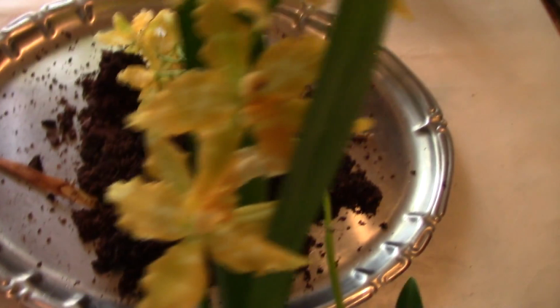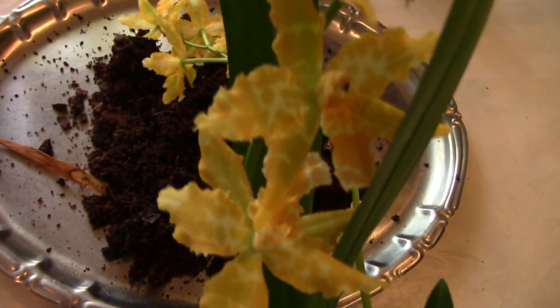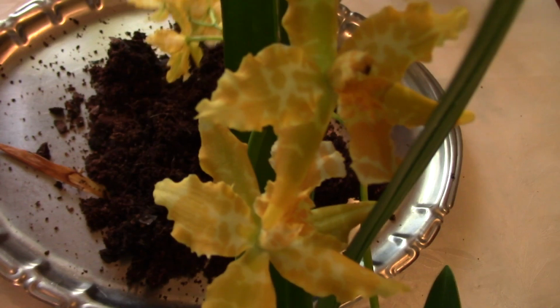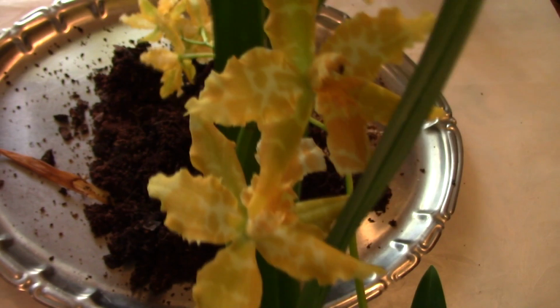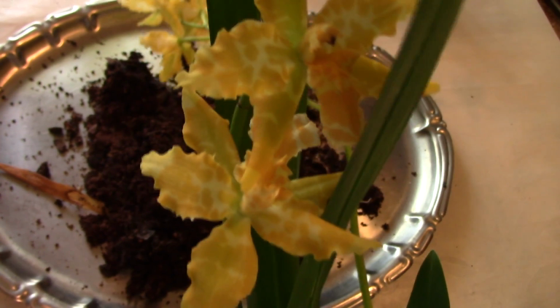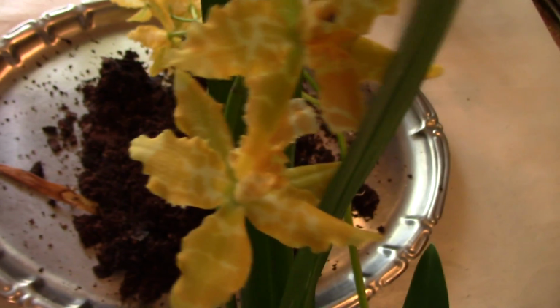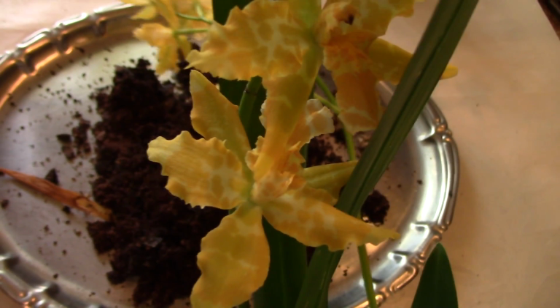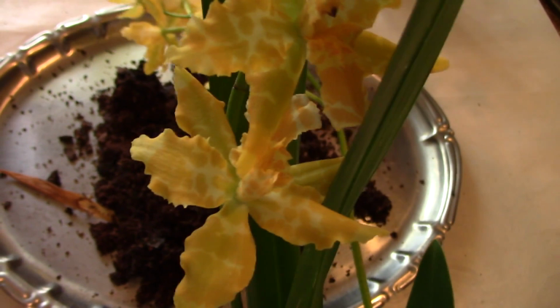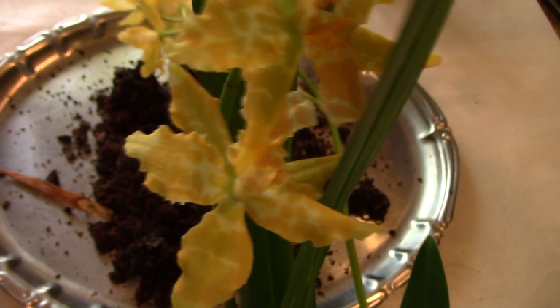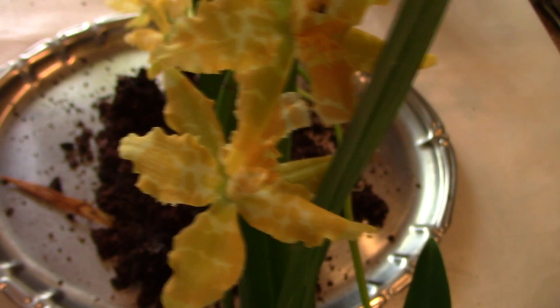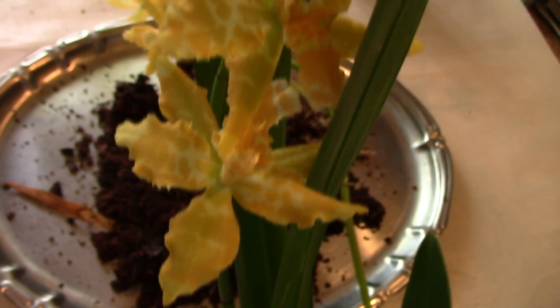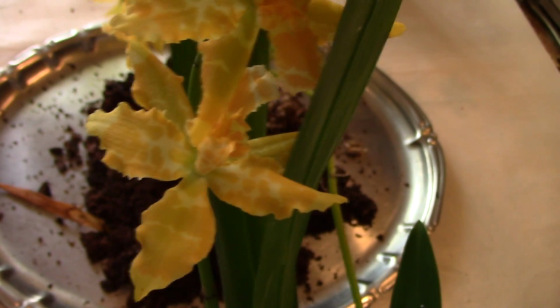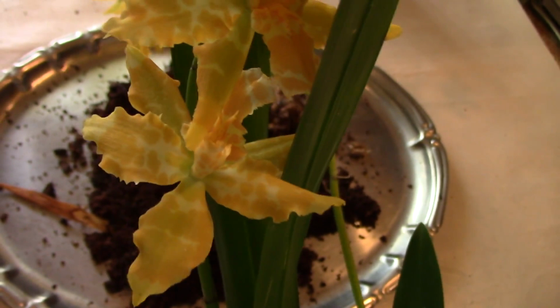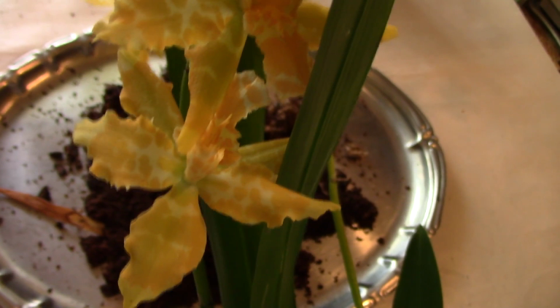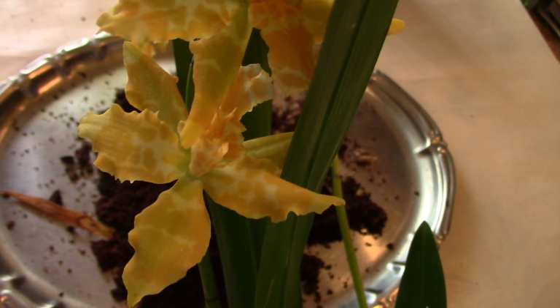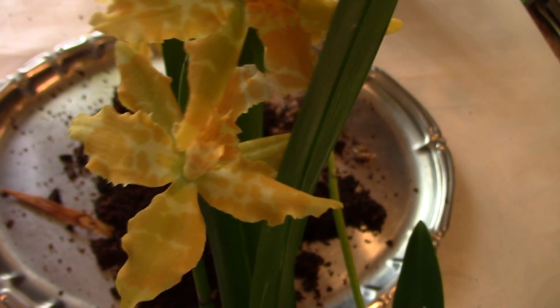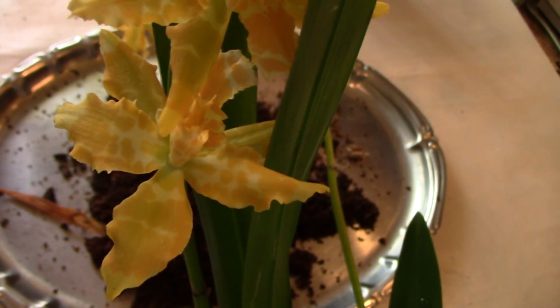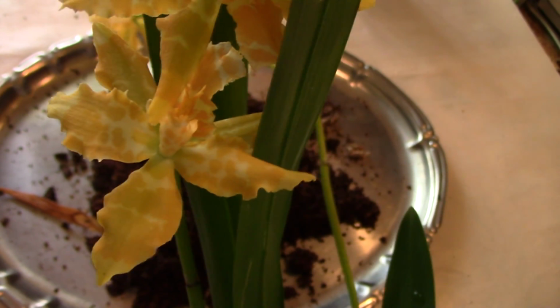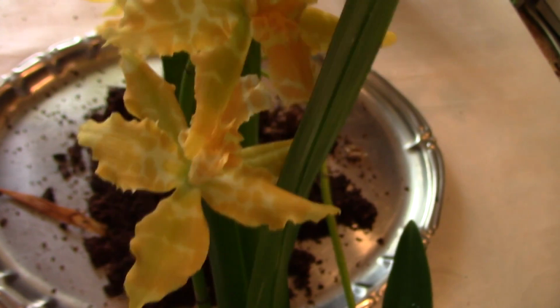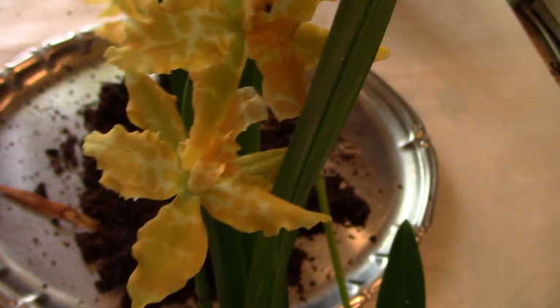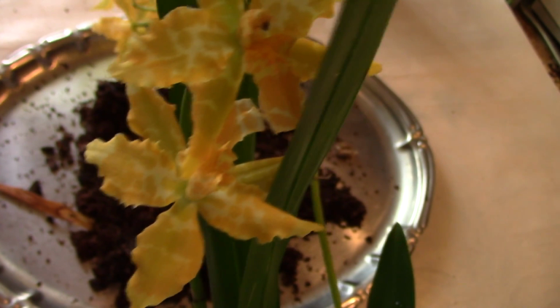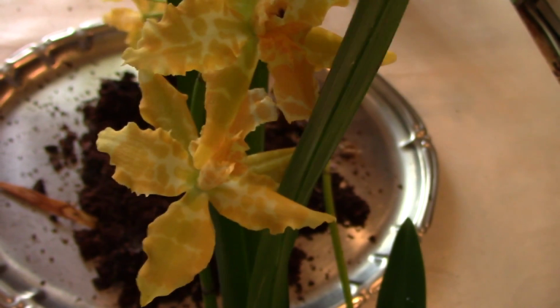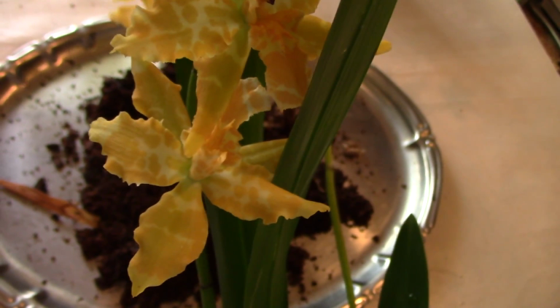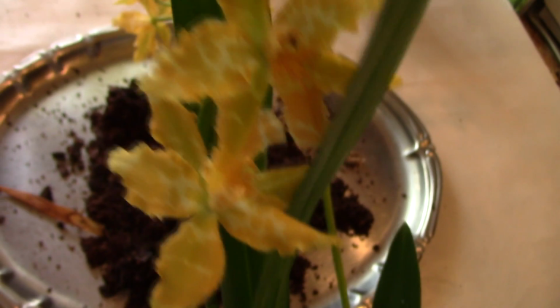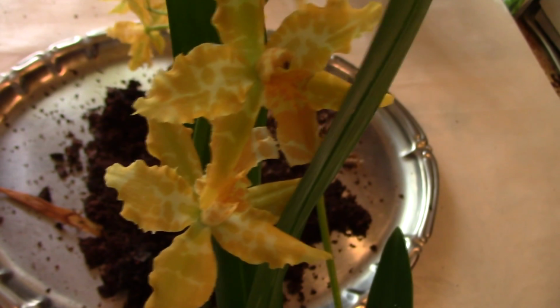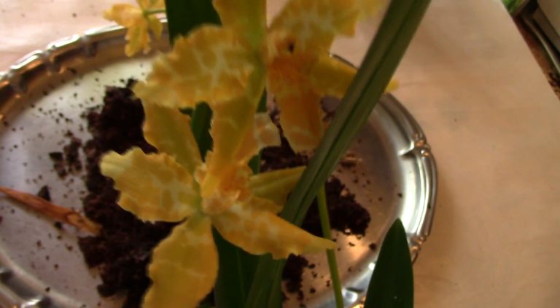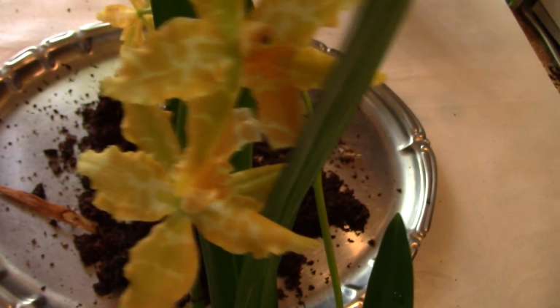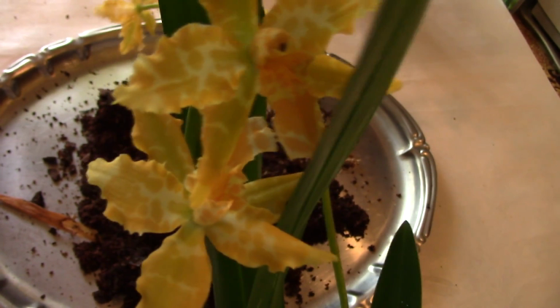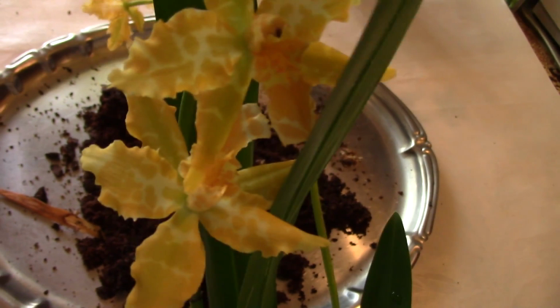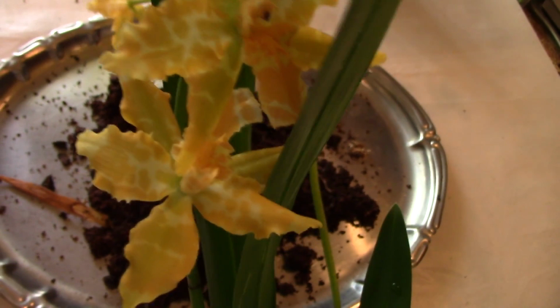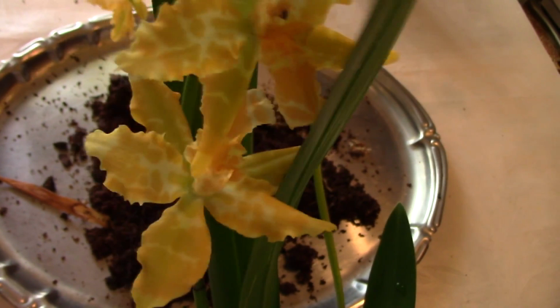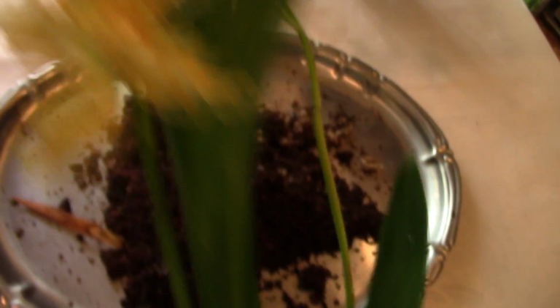So yet another reason why you want to repot orchids when you buy them. If you can enjoy the blooms for a few days, that's all right, but don't keep the orchid too long in the pot. And if you see the orchid is really wilting and doing very, very bad, repot it. It's never a good idea to leave the orchid in the same medium it comes with. Never a good idea.